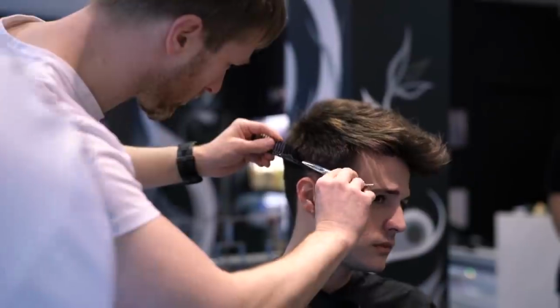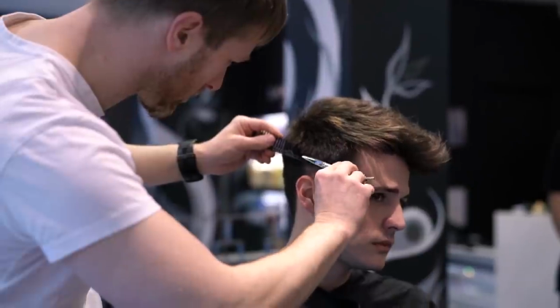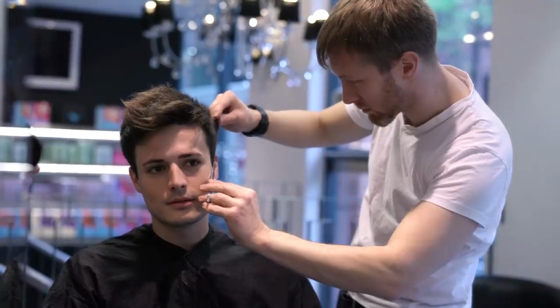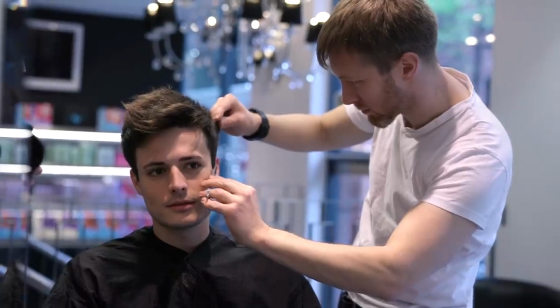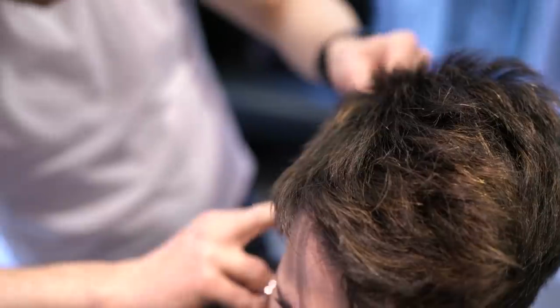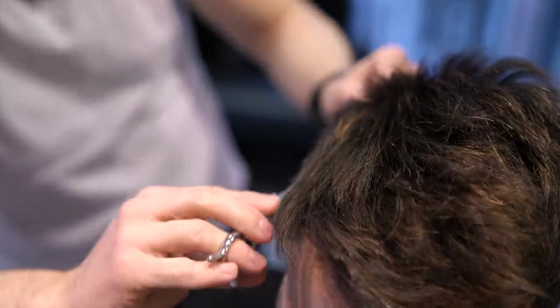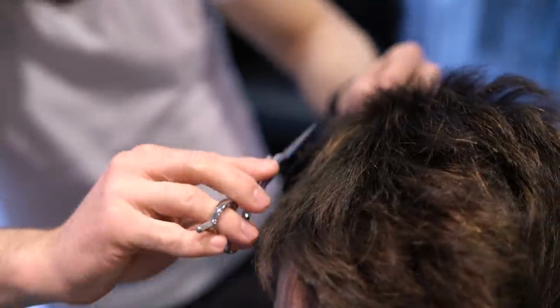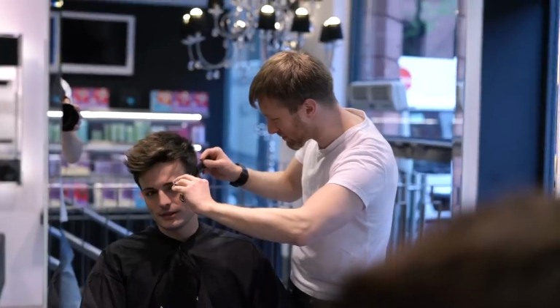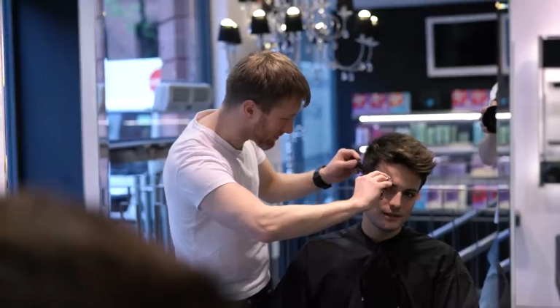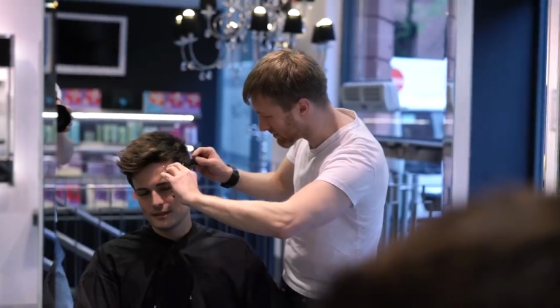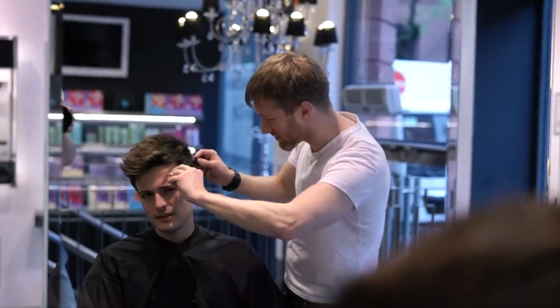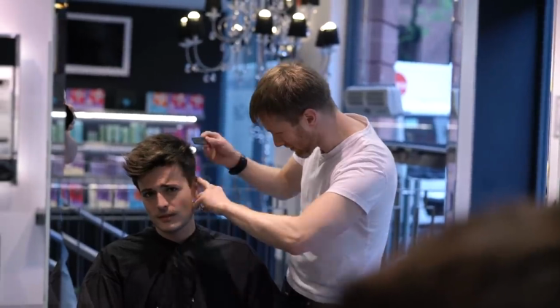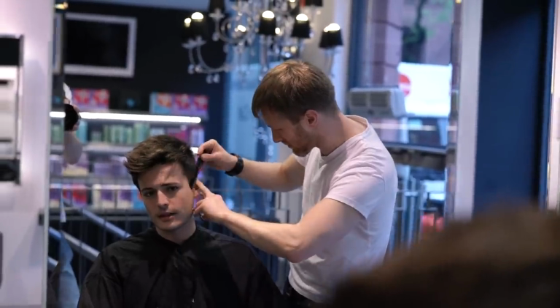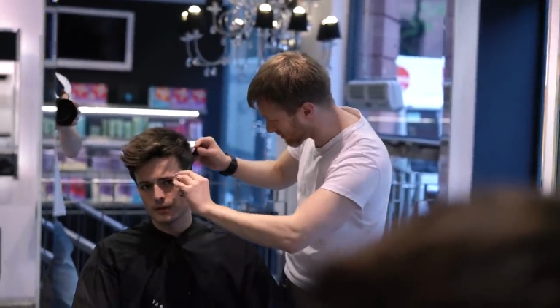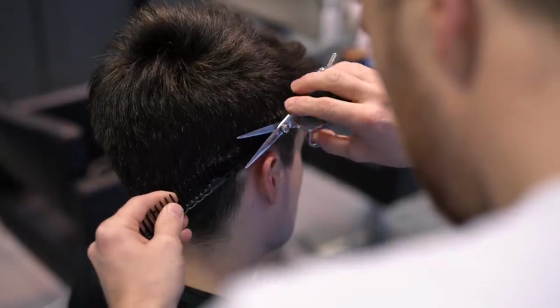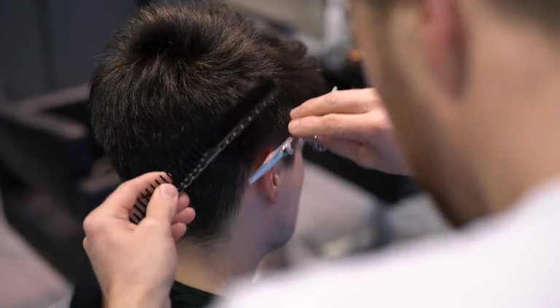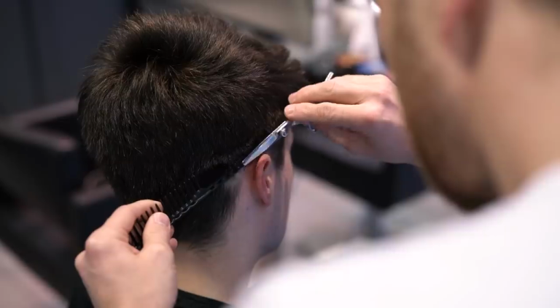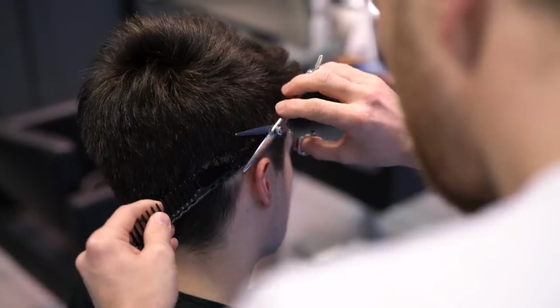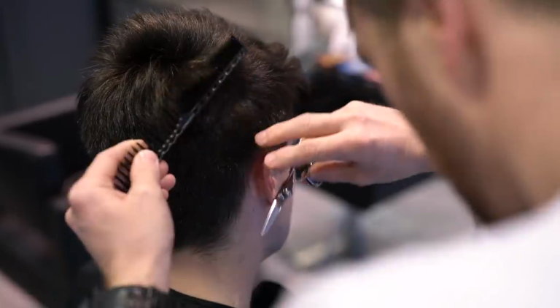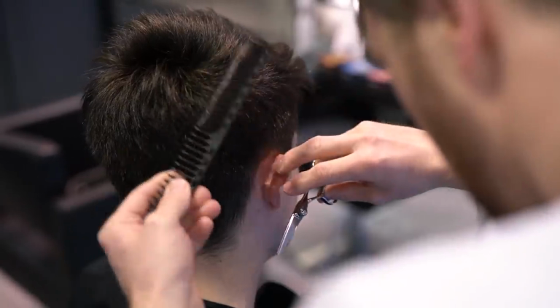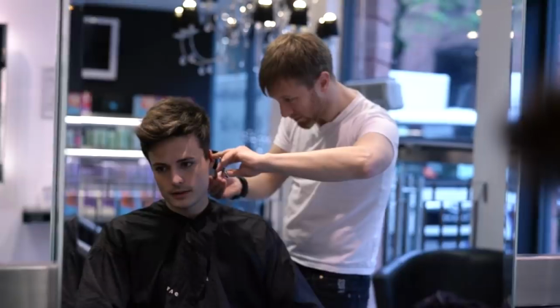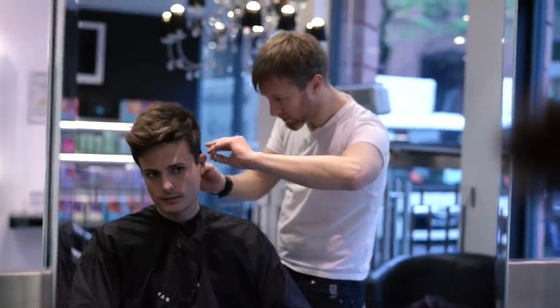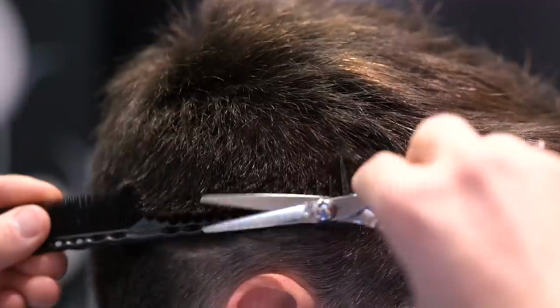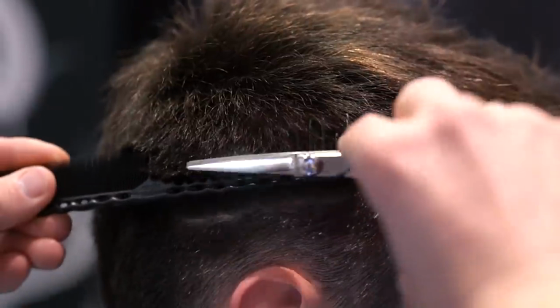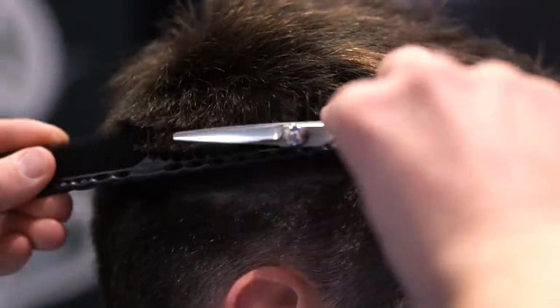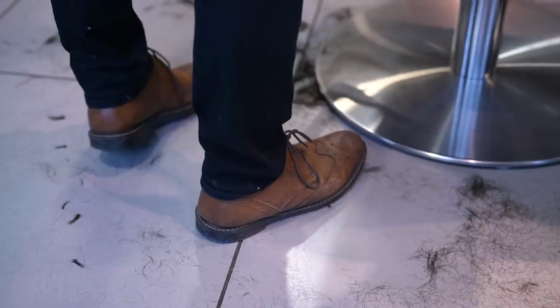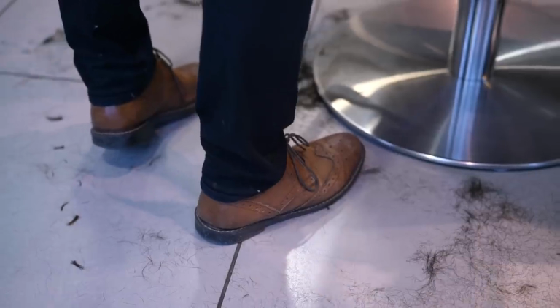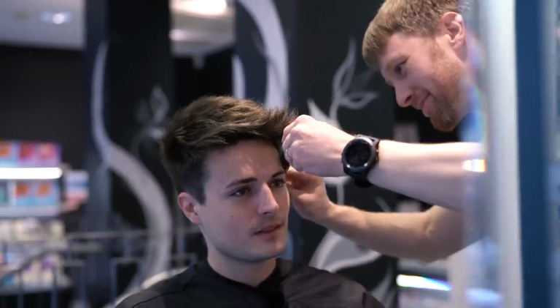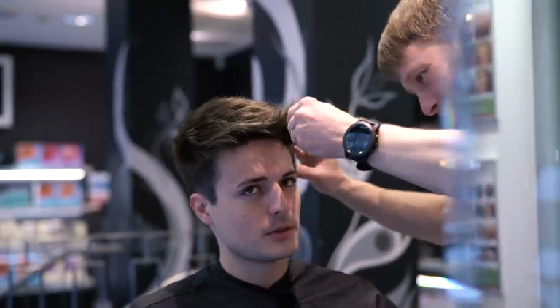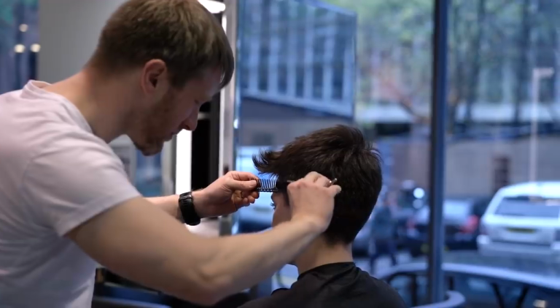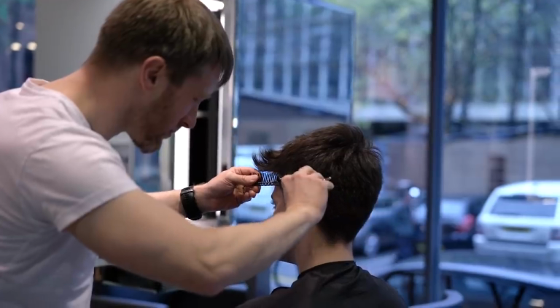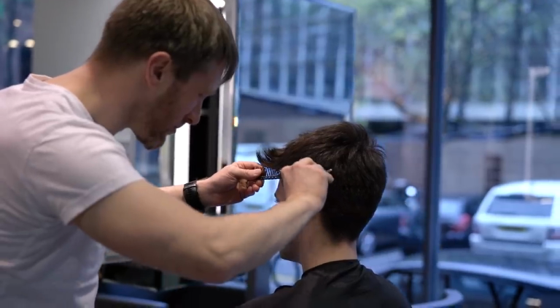For the sides, I'm not going nearly as short as I usually do. Normally I go from a one at the bottom, but for the colder weather we decided to leave a little extra length to fit in with the season. It'll still look really clean and tidy, just not as short as I normally go.